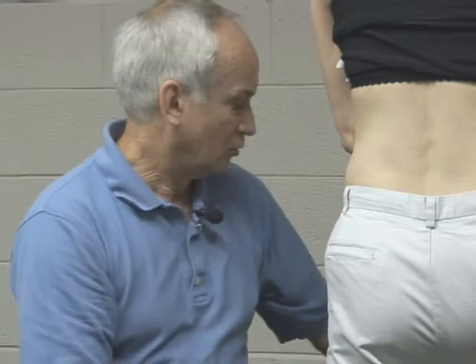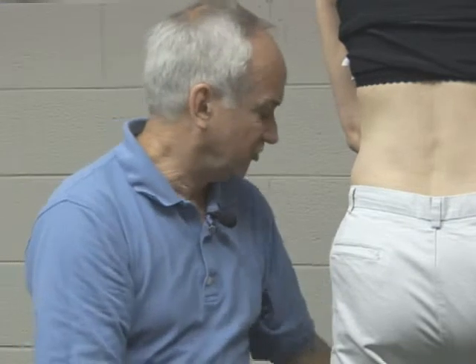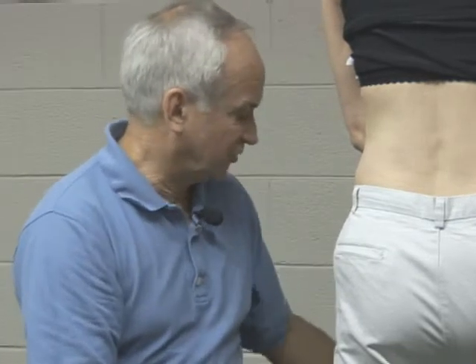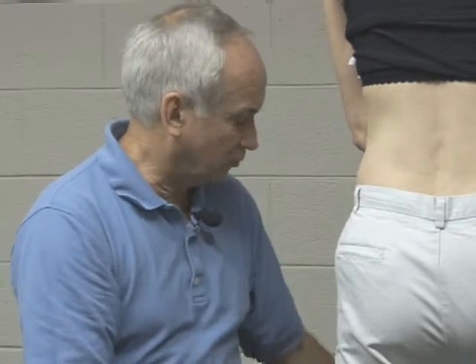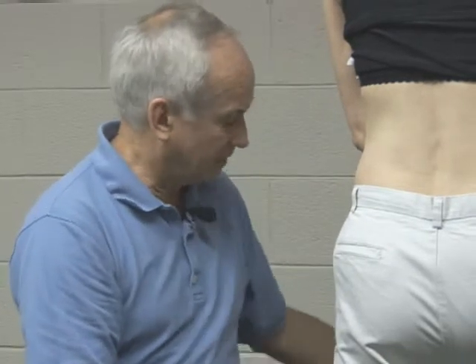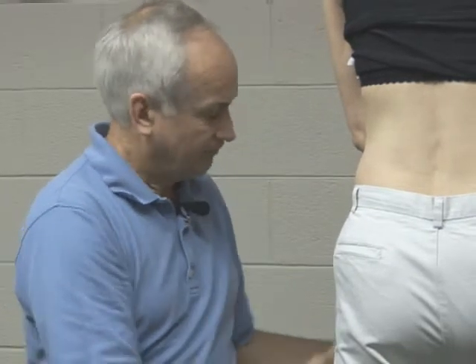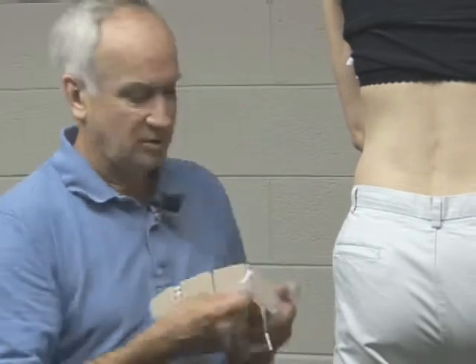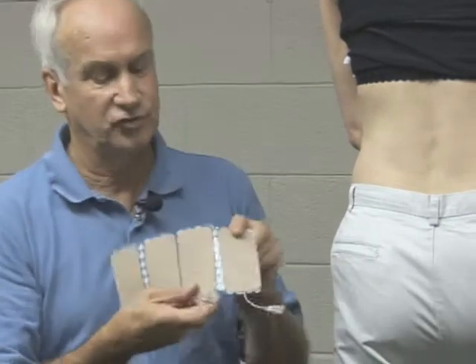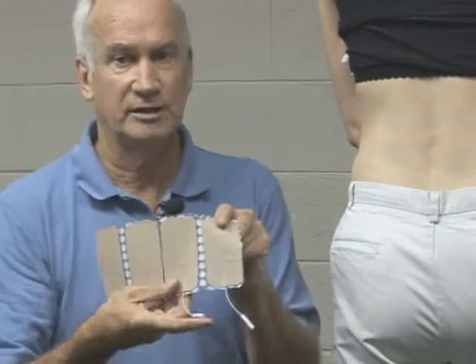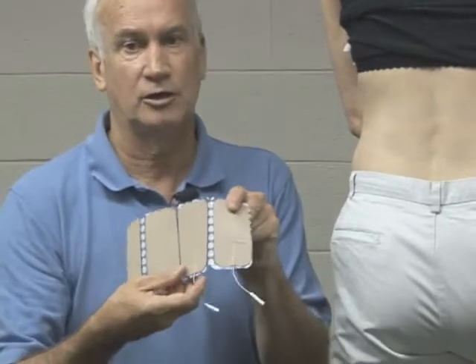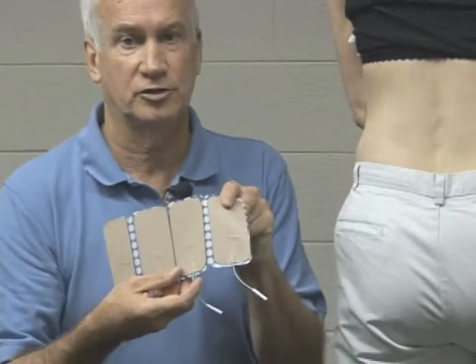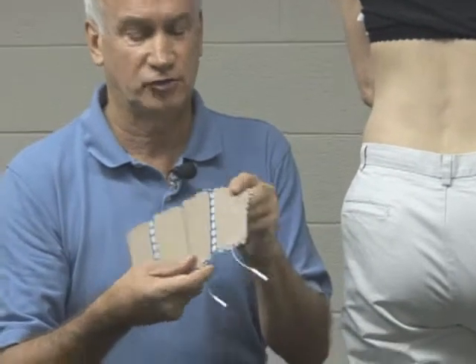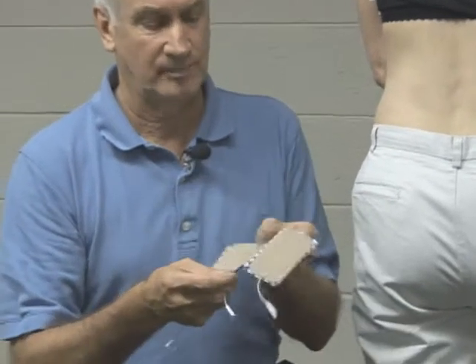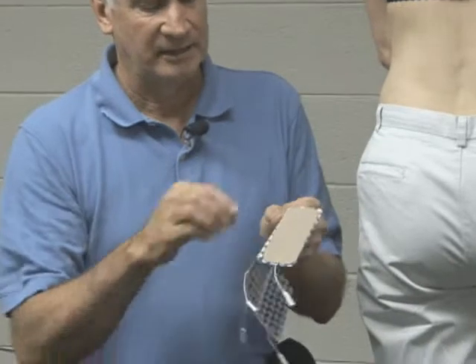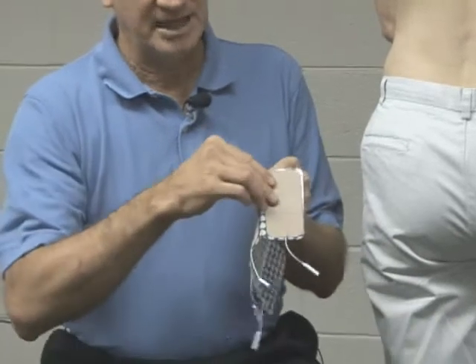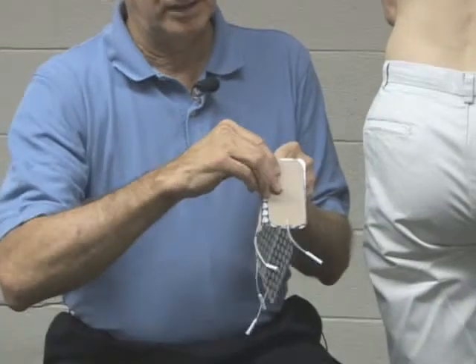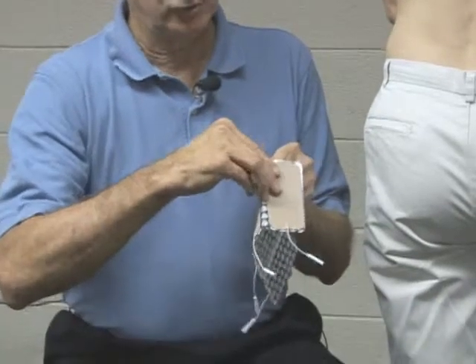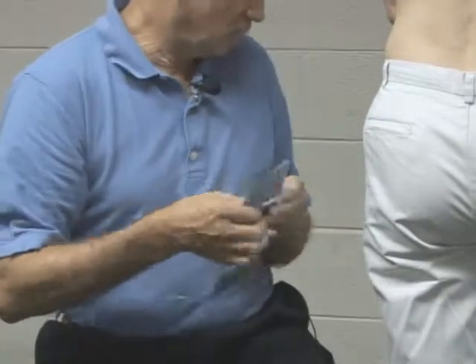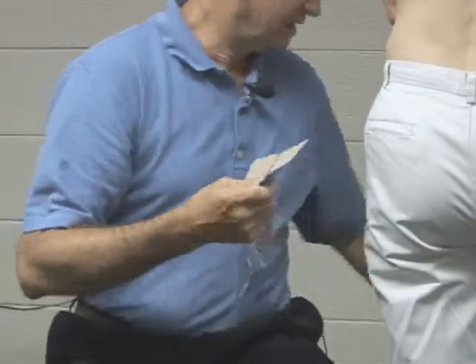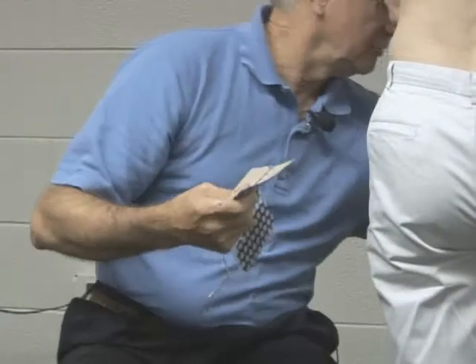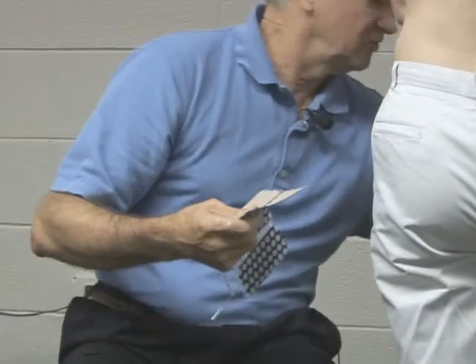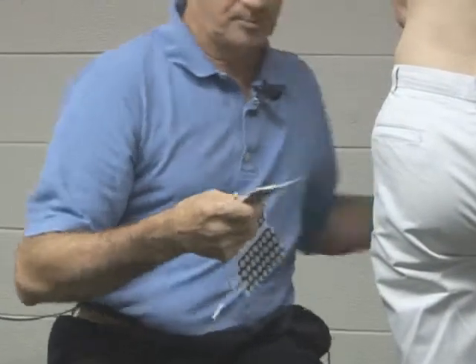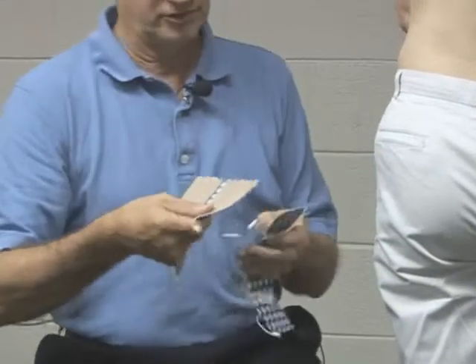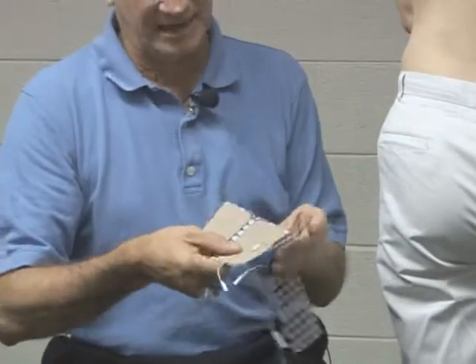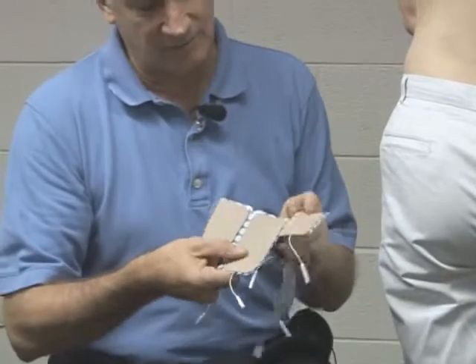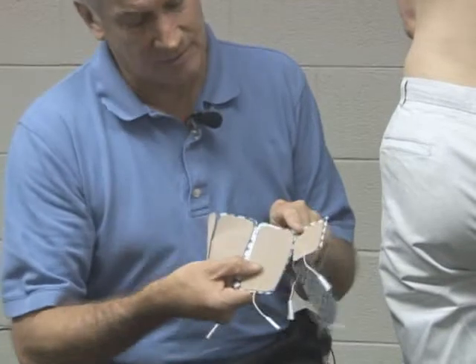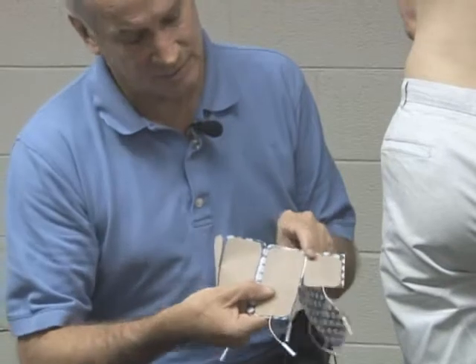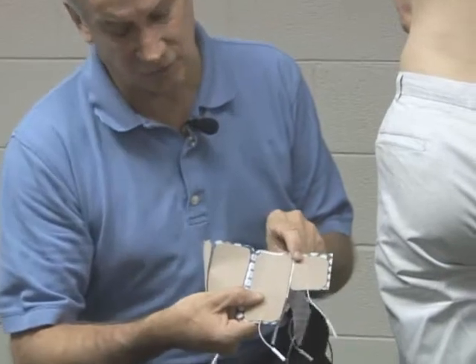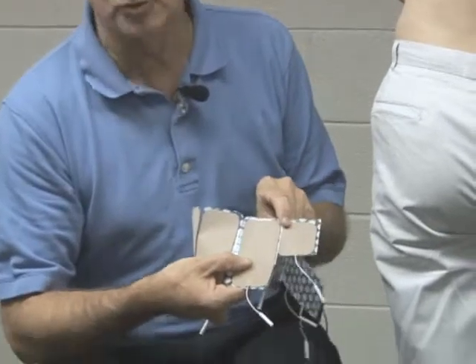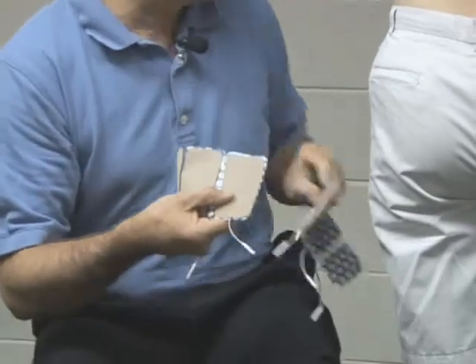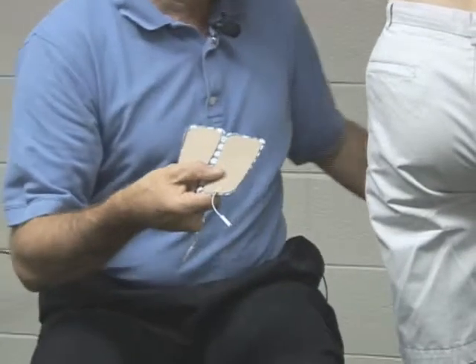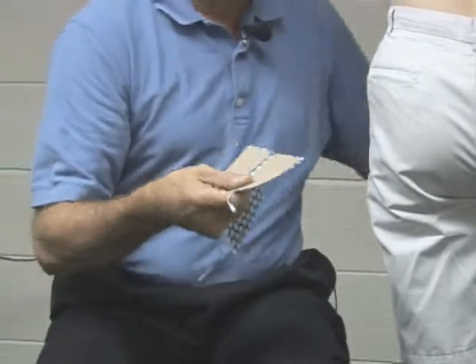What we suggest for low back pain is using a larger electrode. With this type of electrode, you can compare the size — you've got so much more stimulation area.